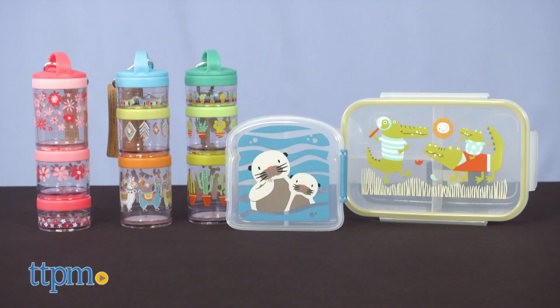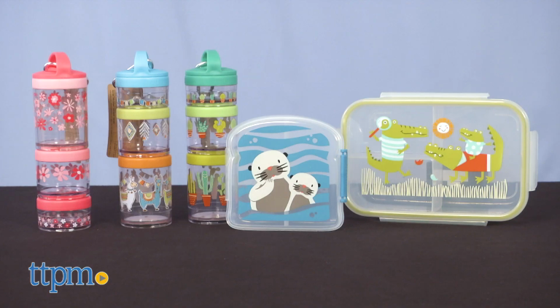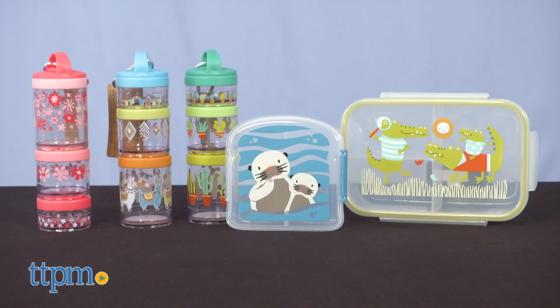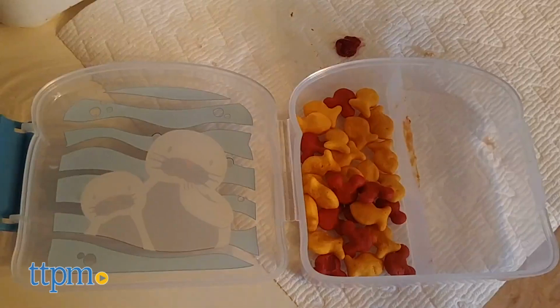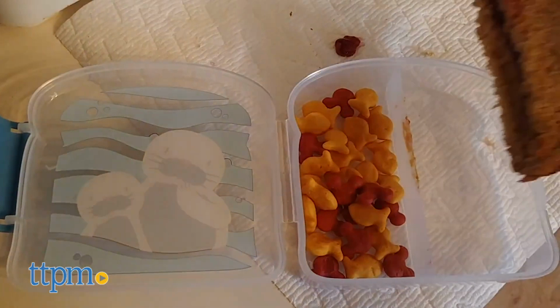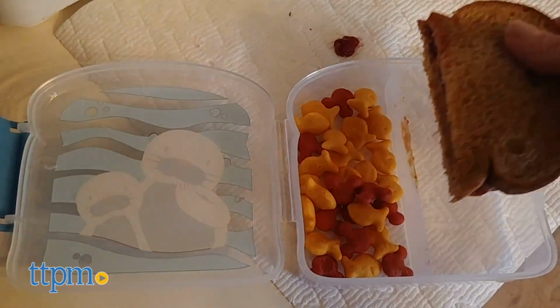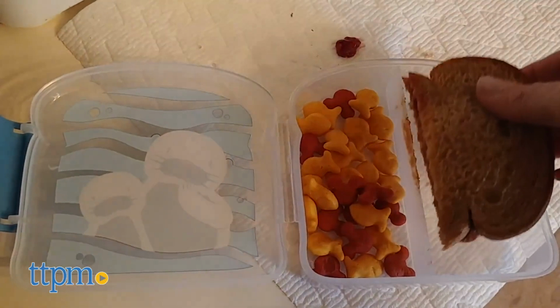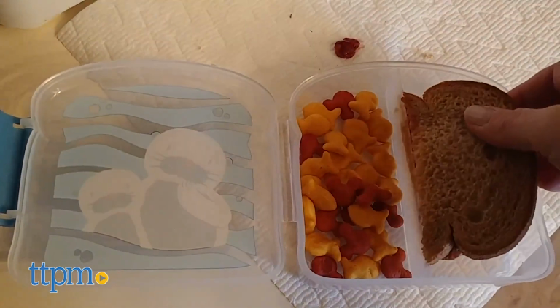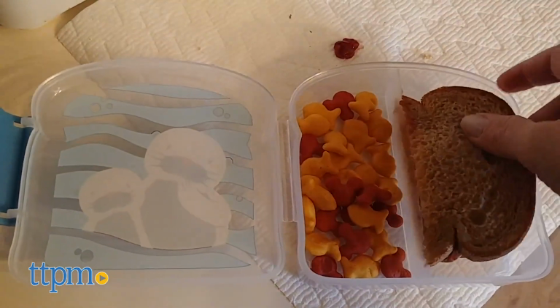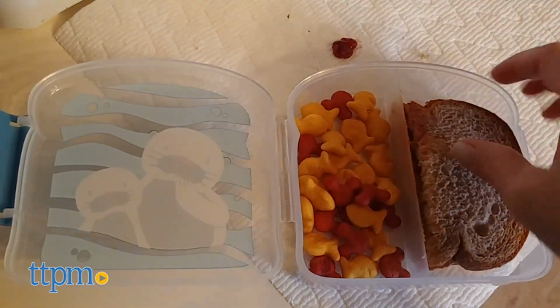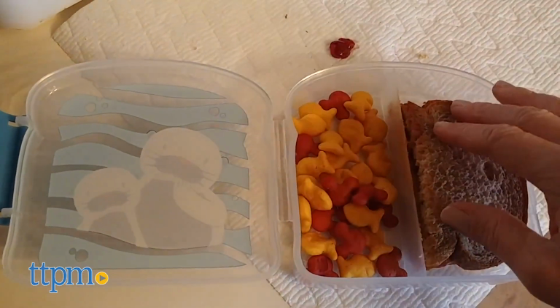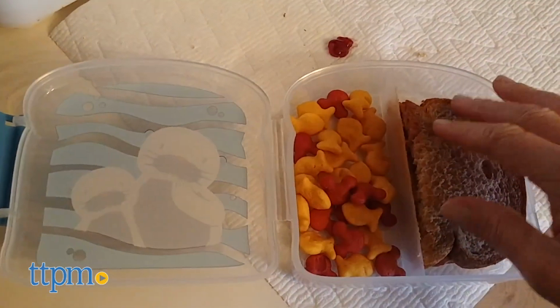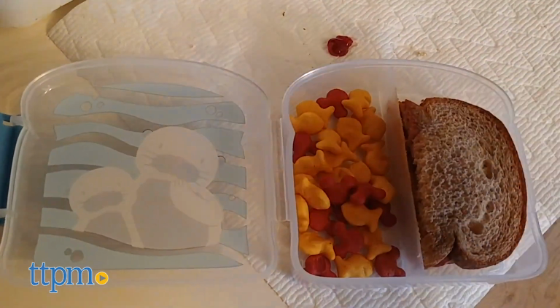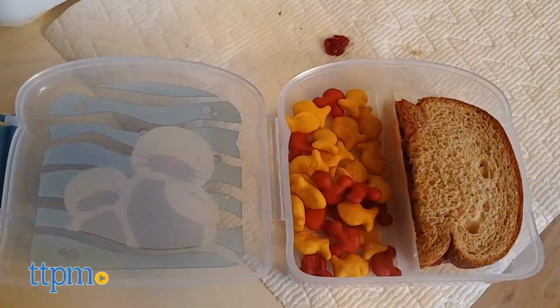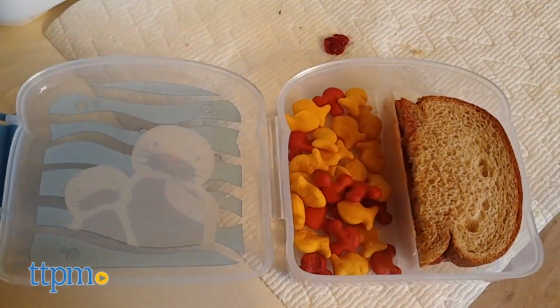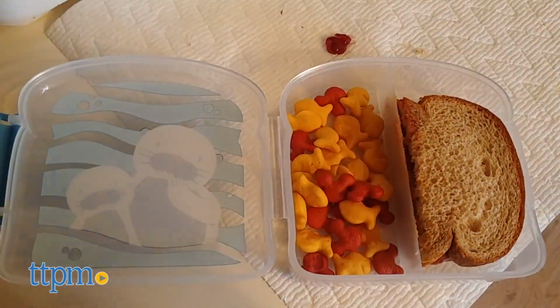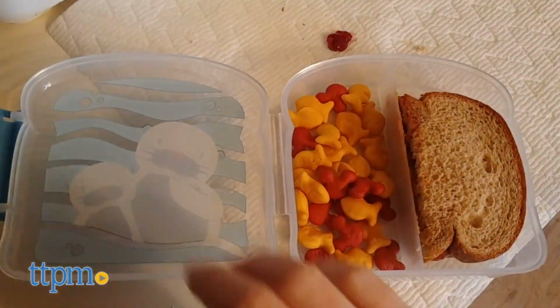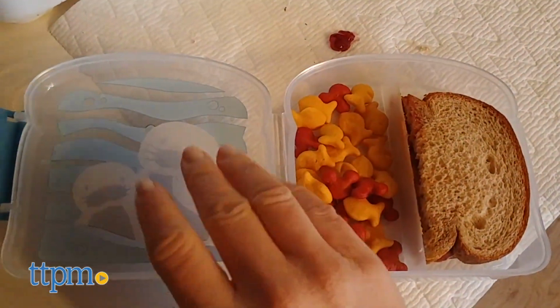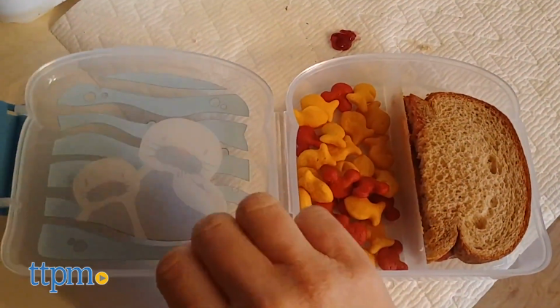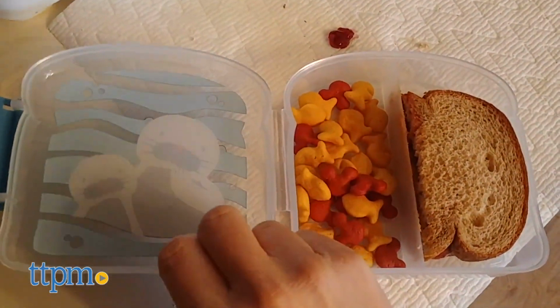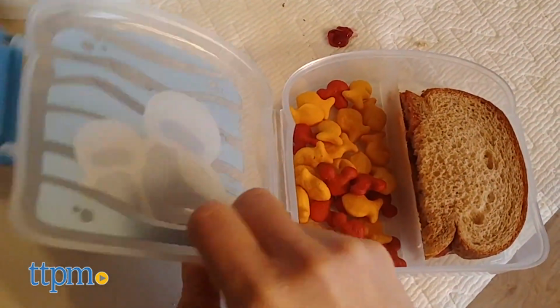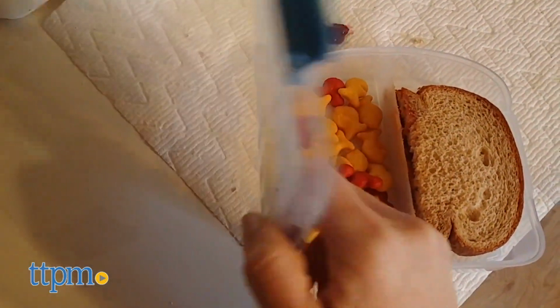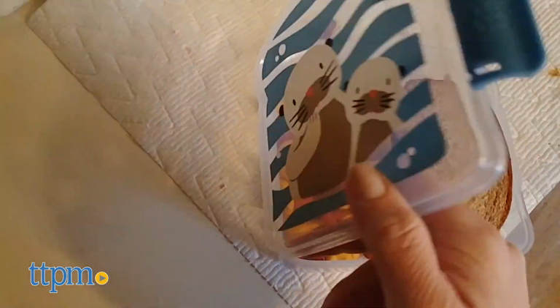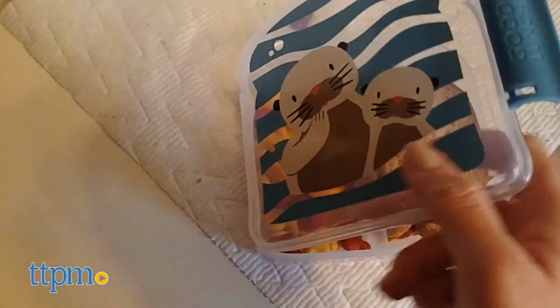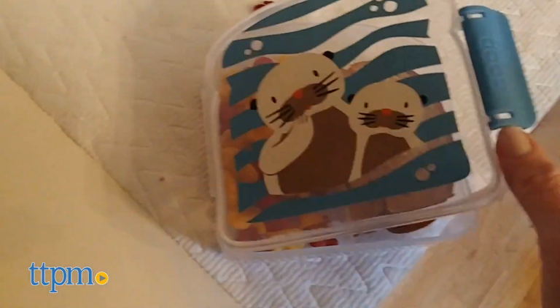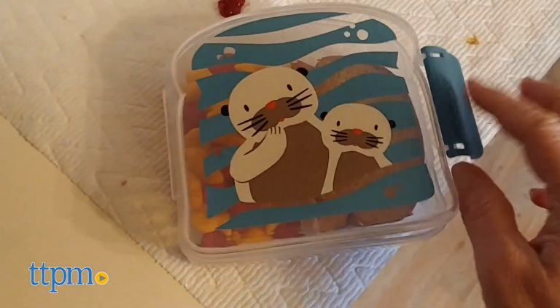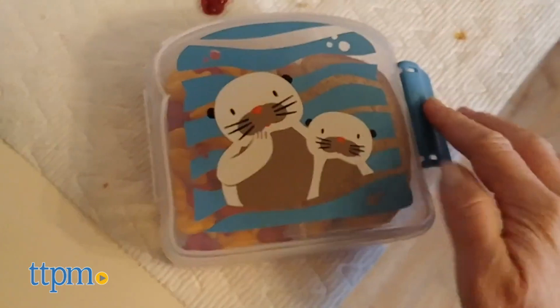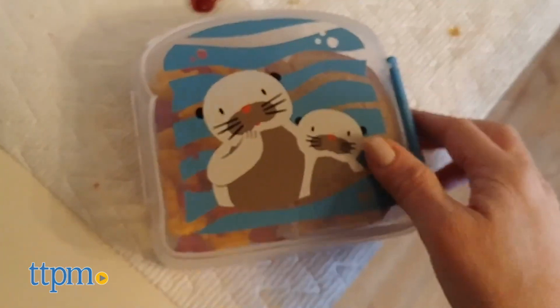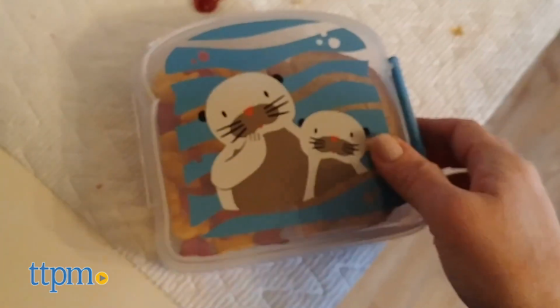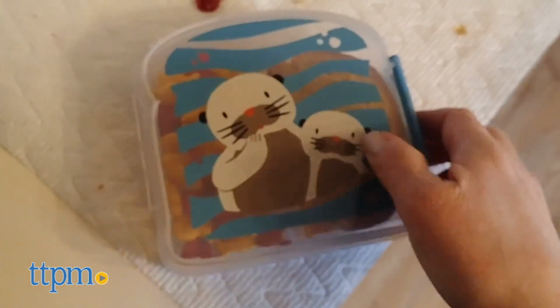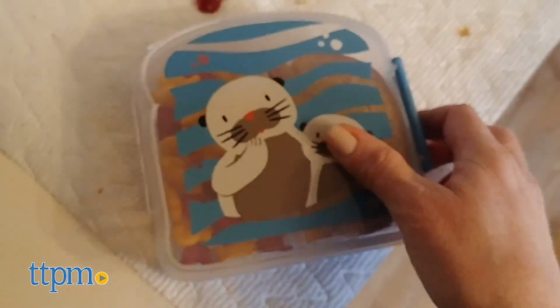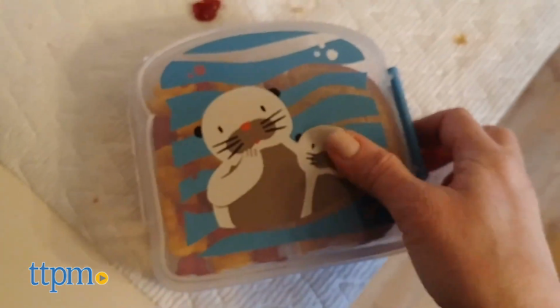These will make it easy for you to pack snacks and lunch, and if you're looking for more products that will make your life easier, click subscribe below to see more Baby Gear reviews.